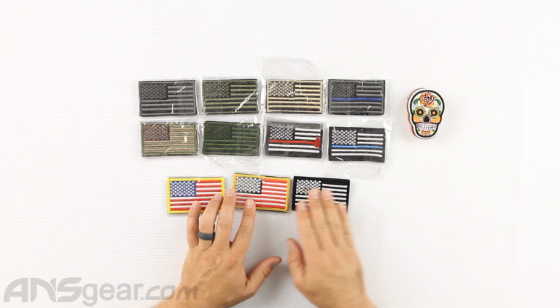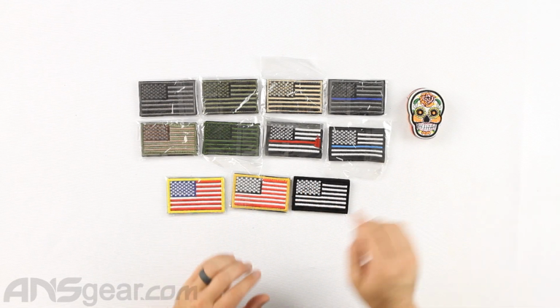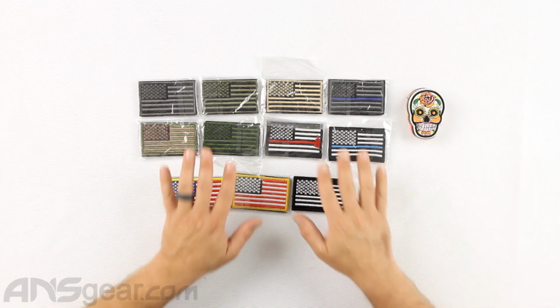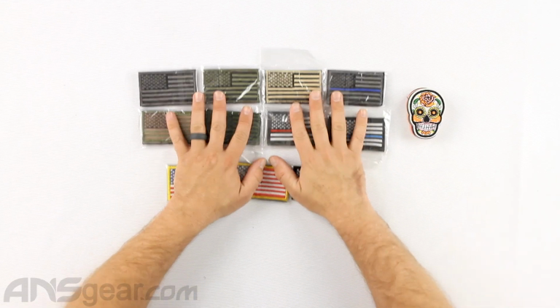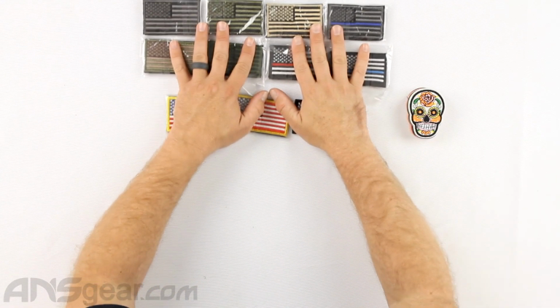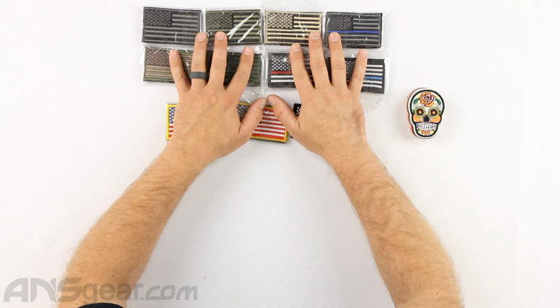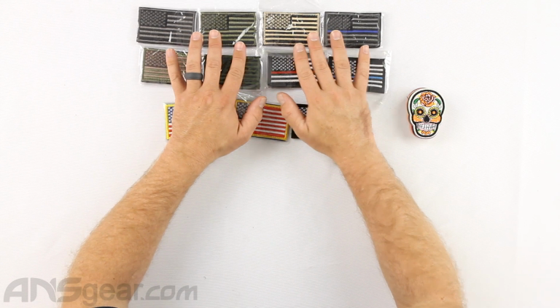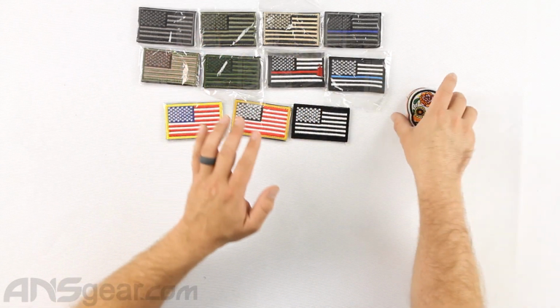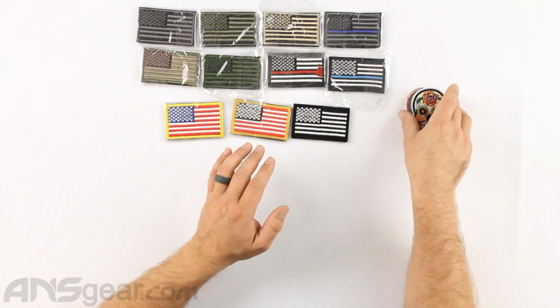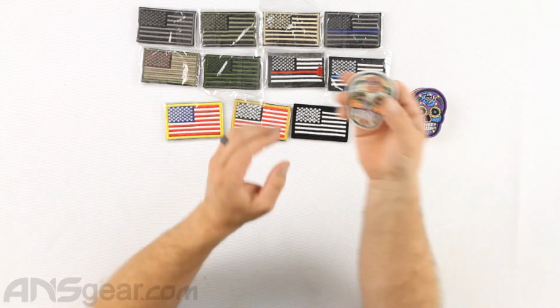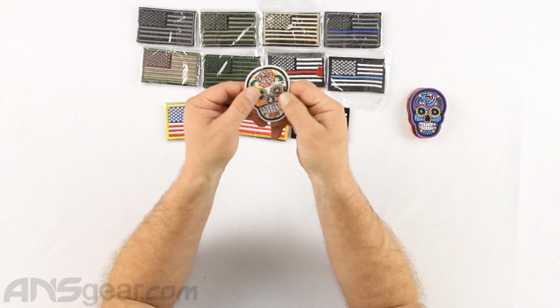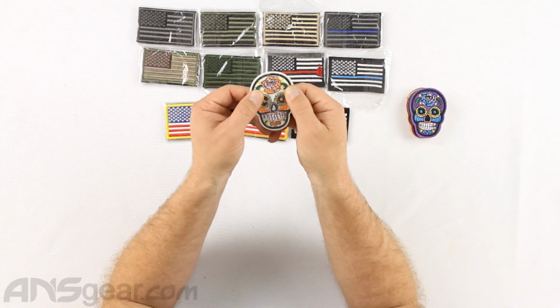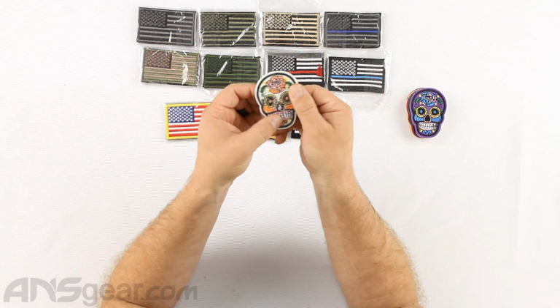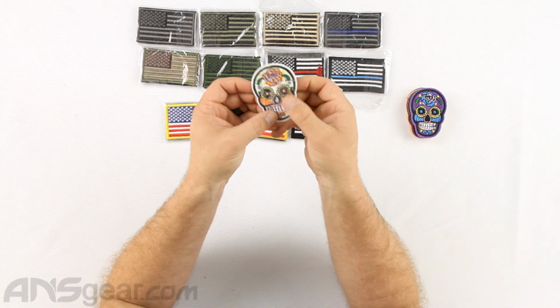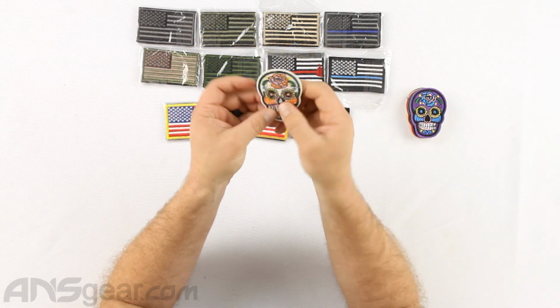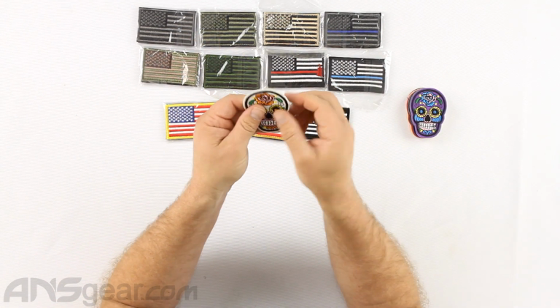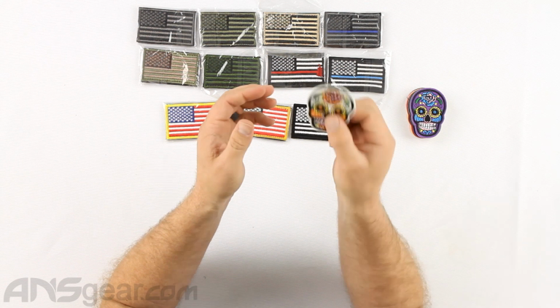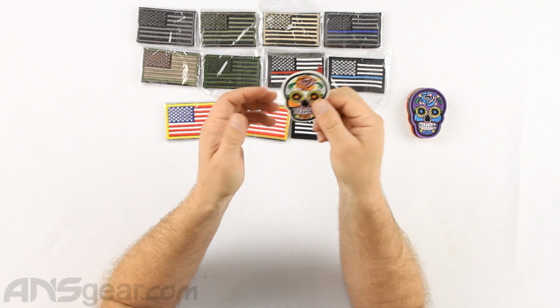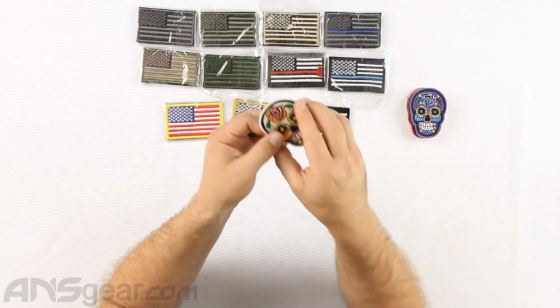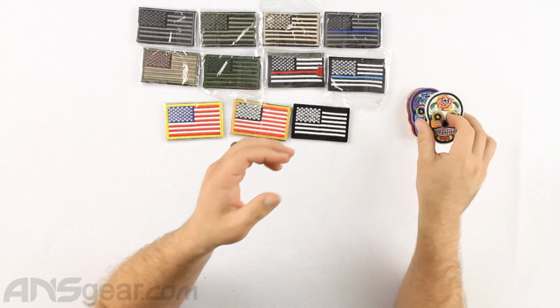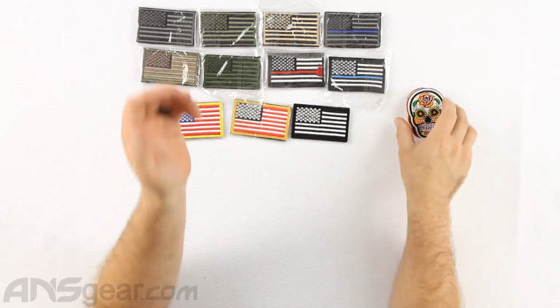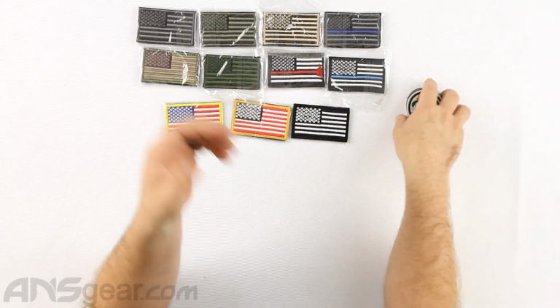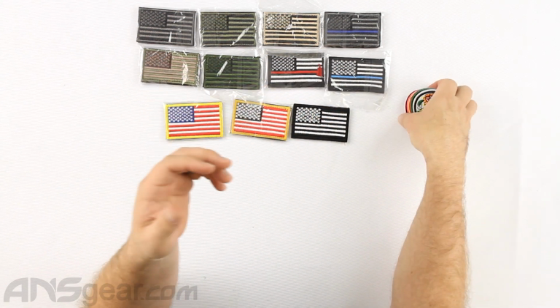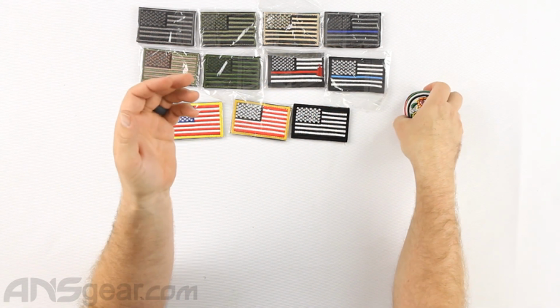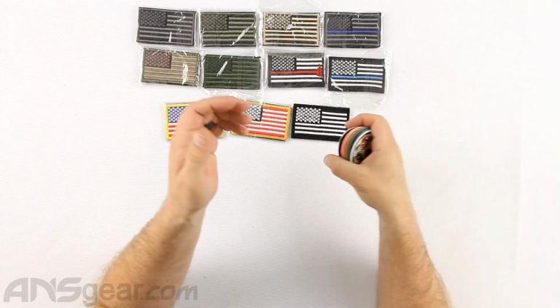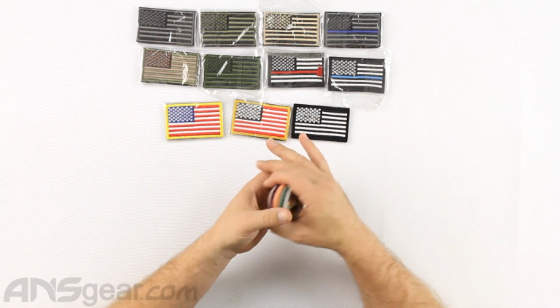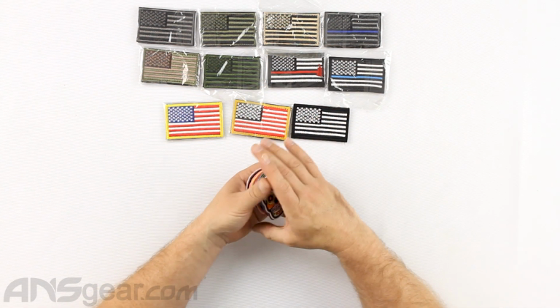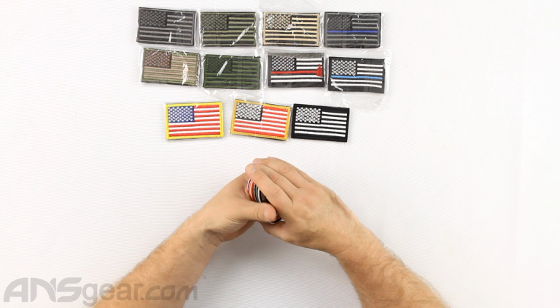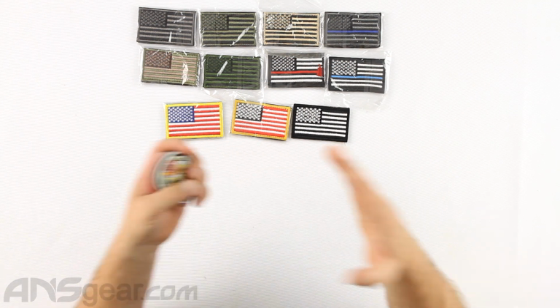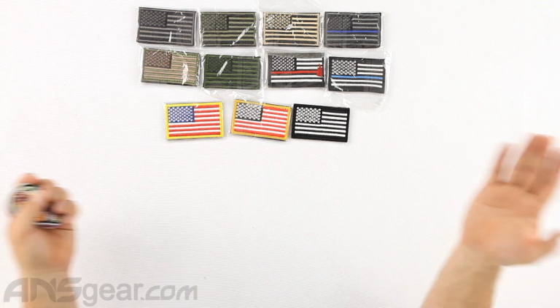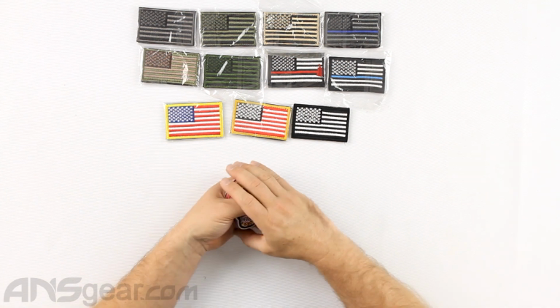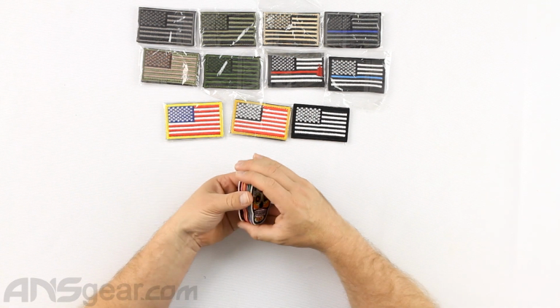Now the Sugar Skulls patches that we have right here, these are iron-on patches. They have no Velcro backing to them at all. These are iron-on — great for shirts, backpacks, jackets, or whatever you want to iron them onto.